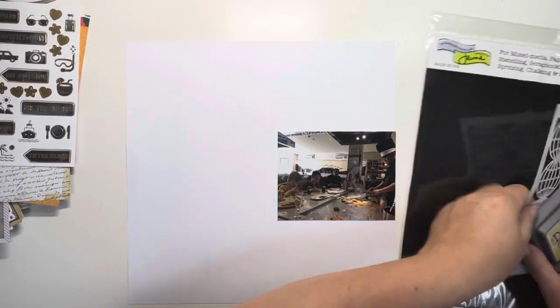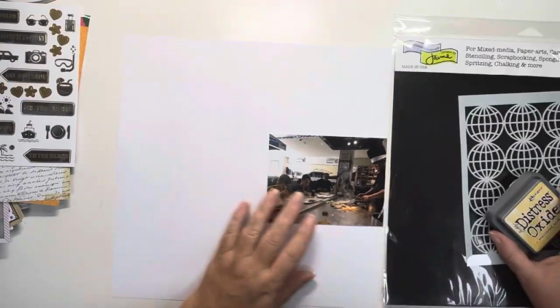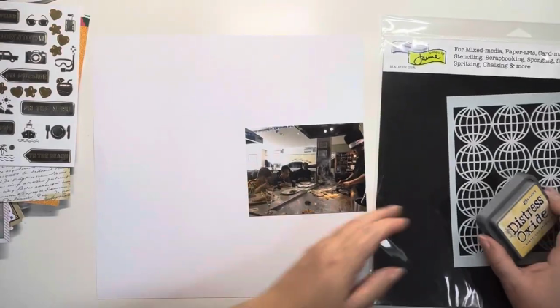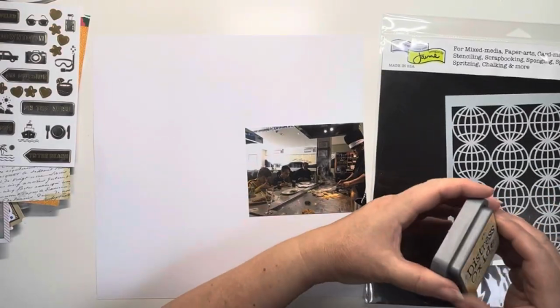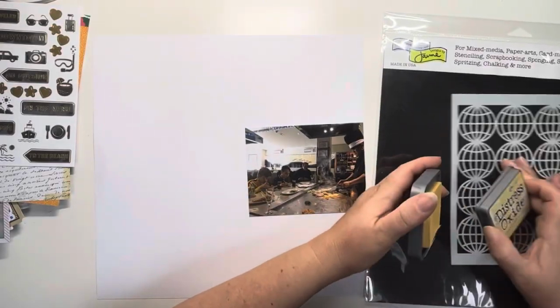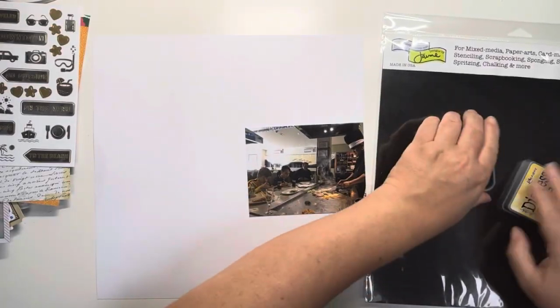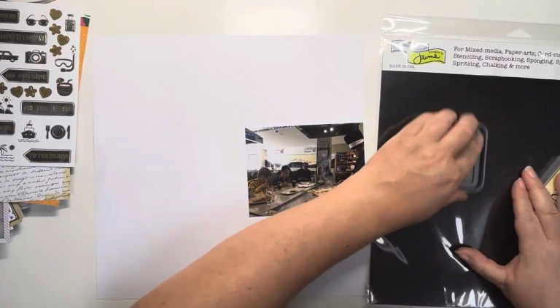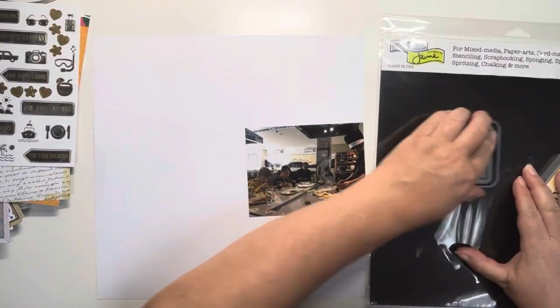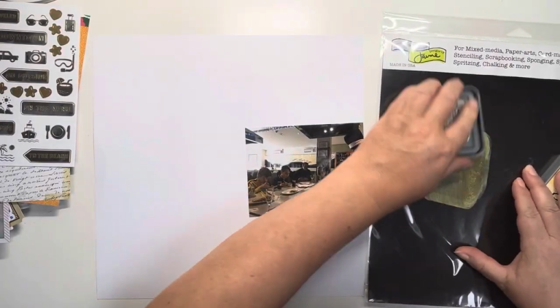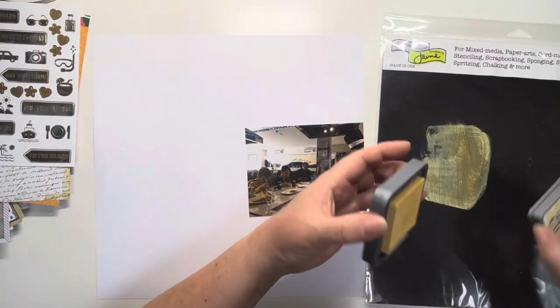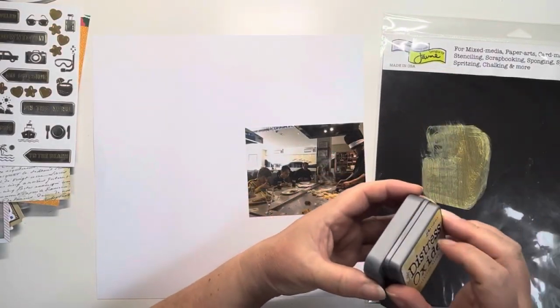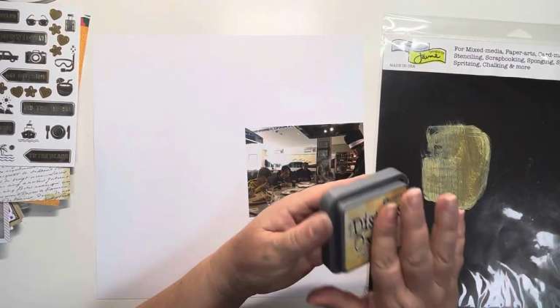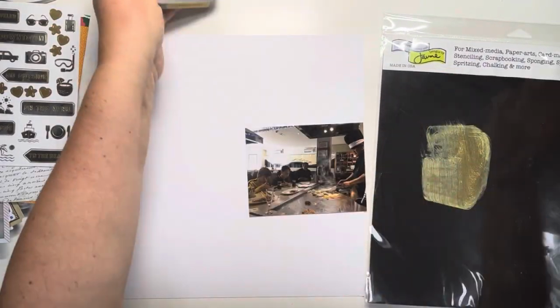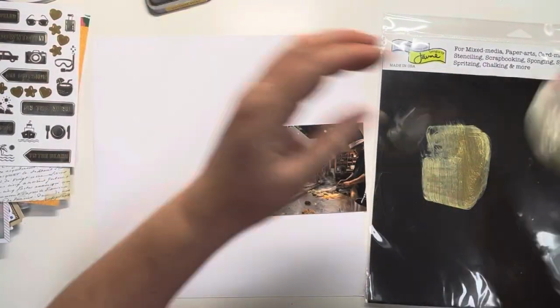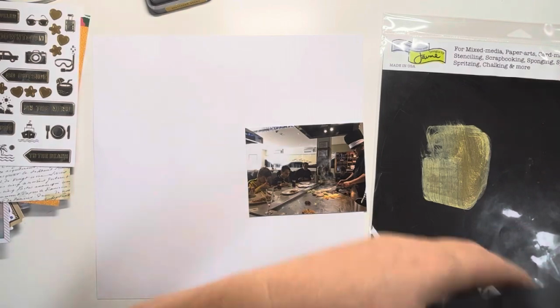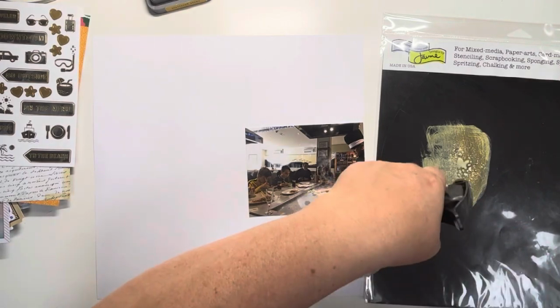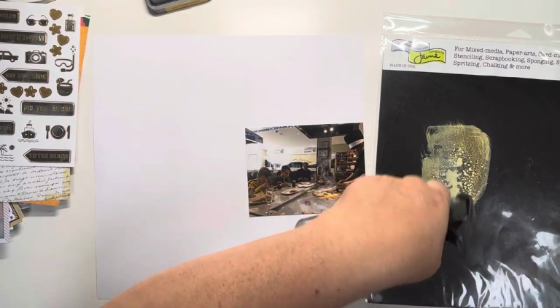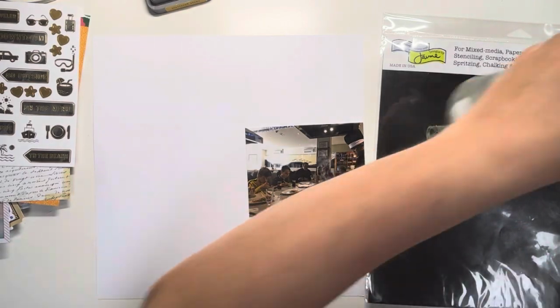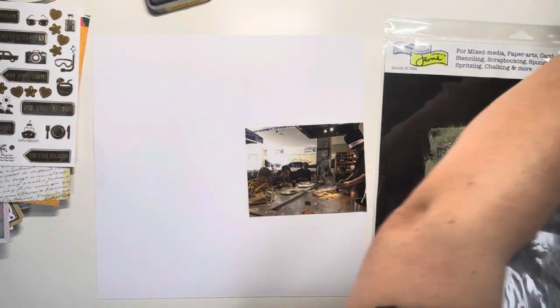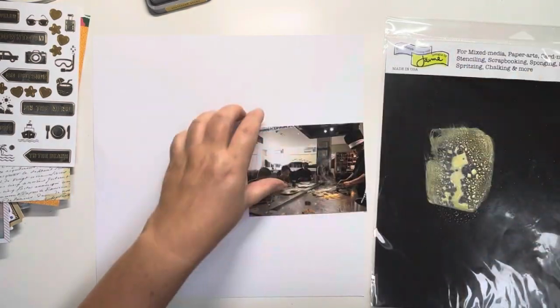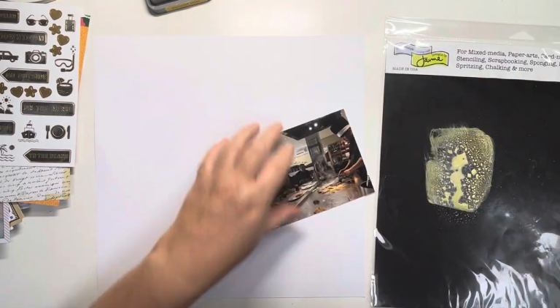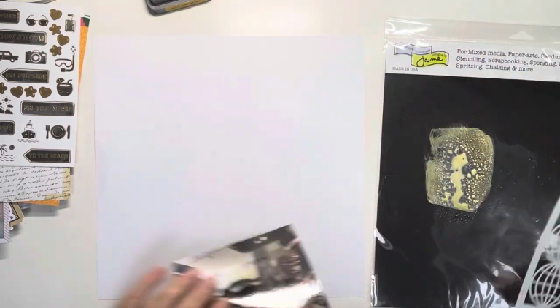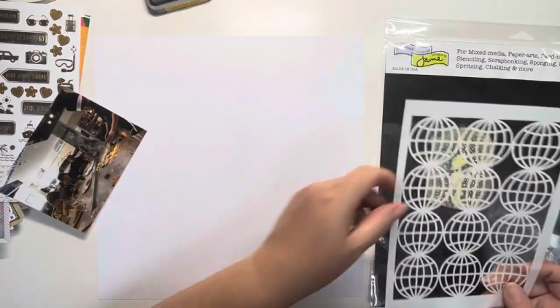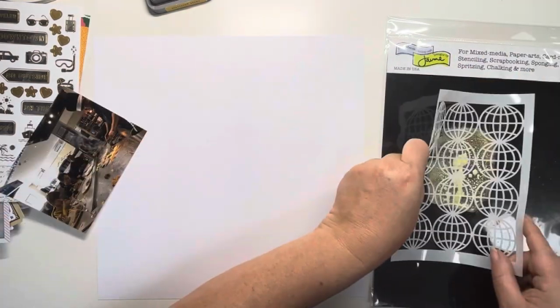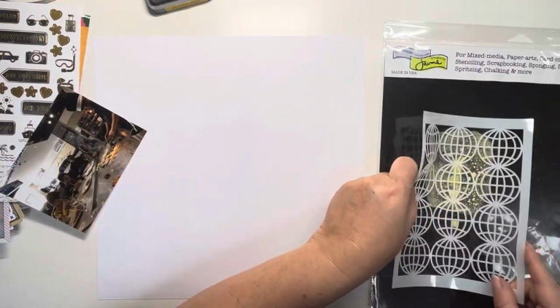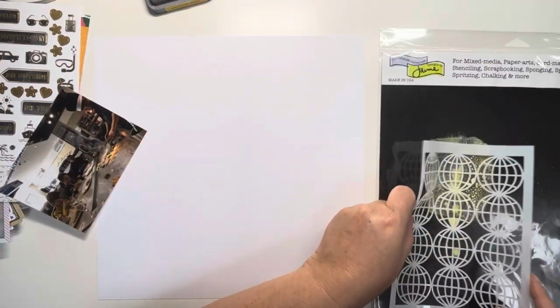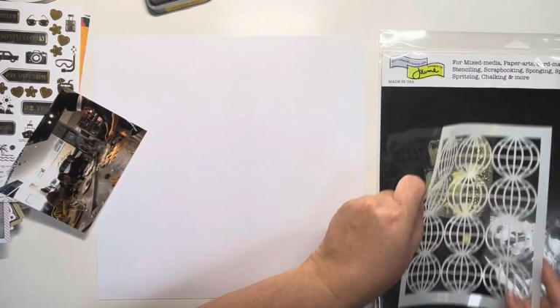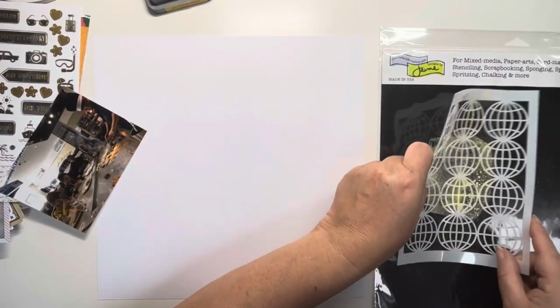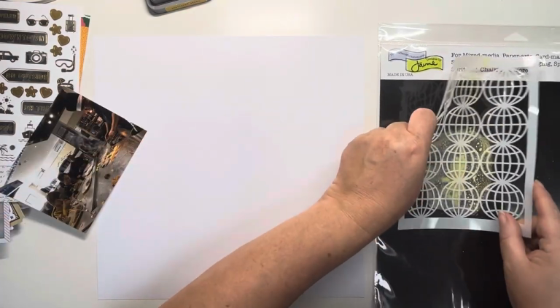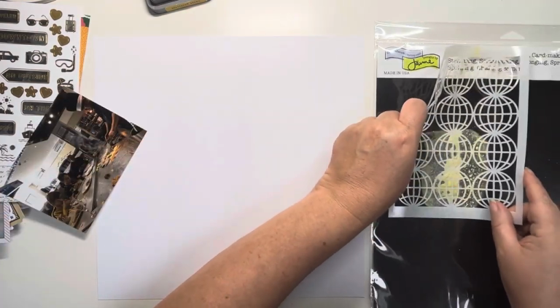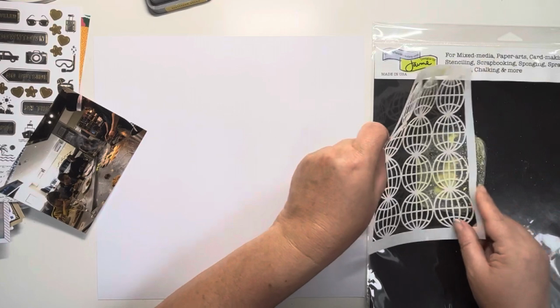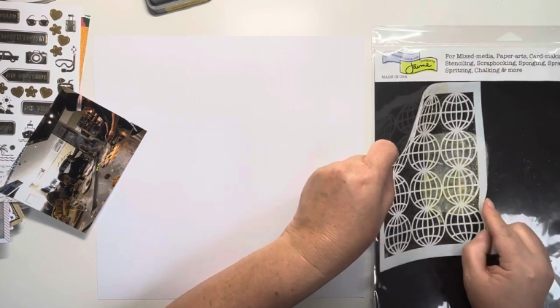Hi, thank you for joining me today. In today's process video I'm going to be using Vicky Boutin's Where To Next collection and I'm going to be doing a monochromatic layout using yellows and blacks.